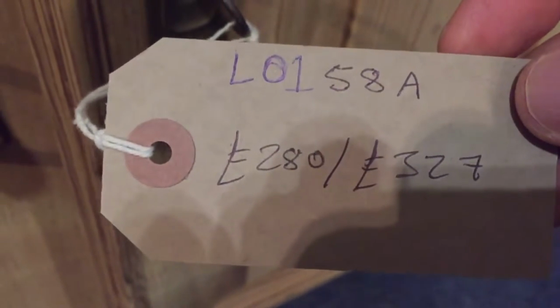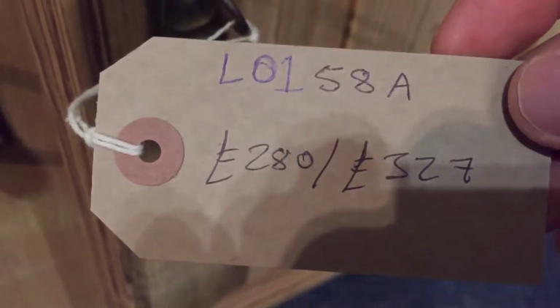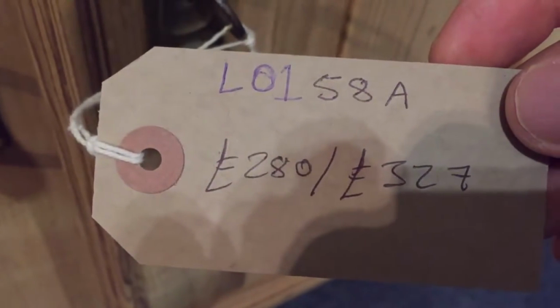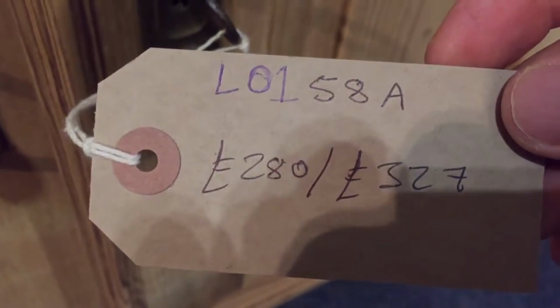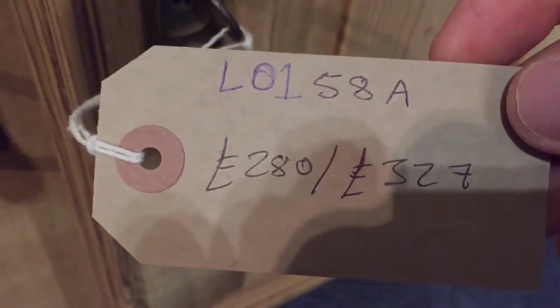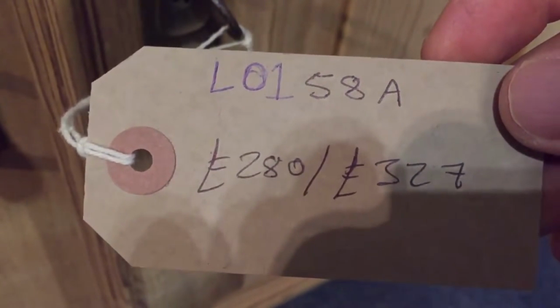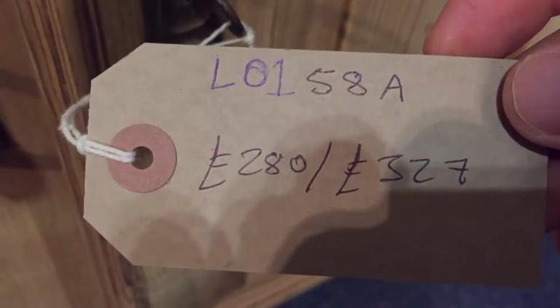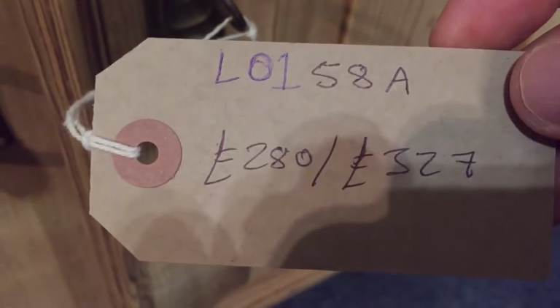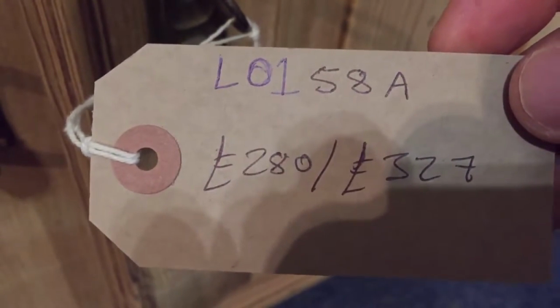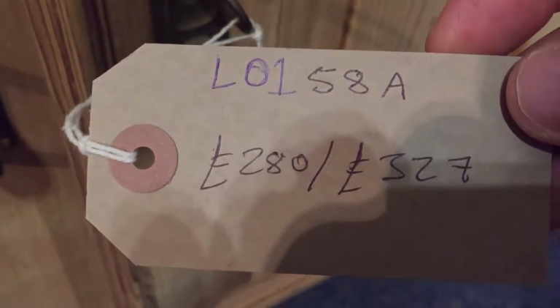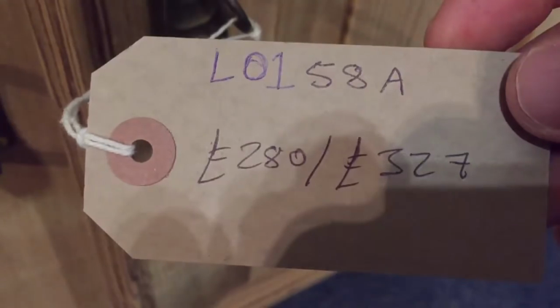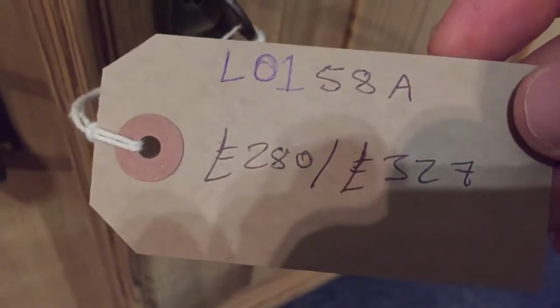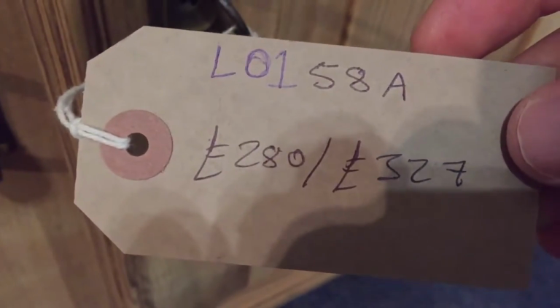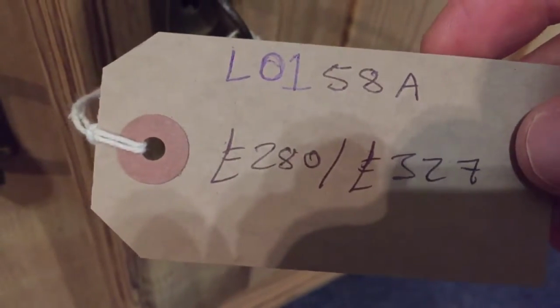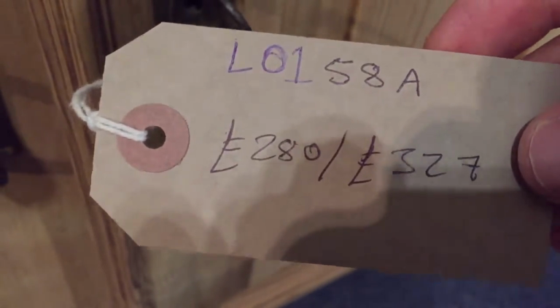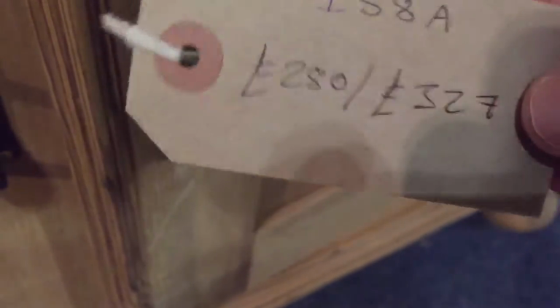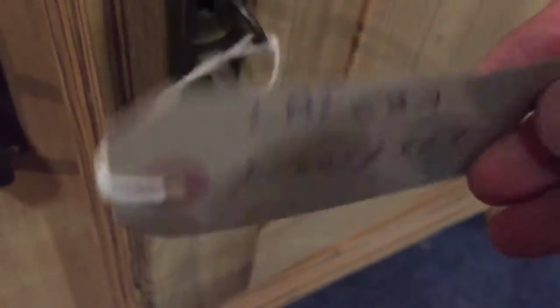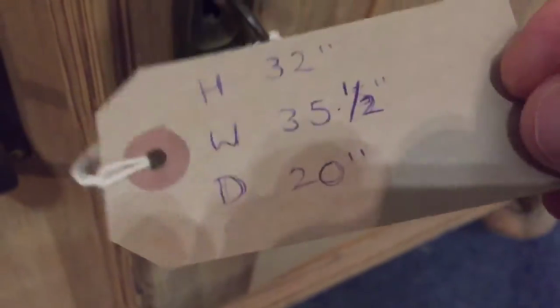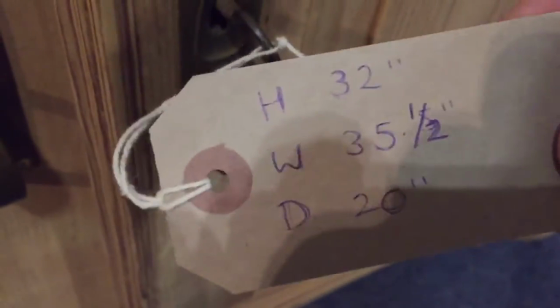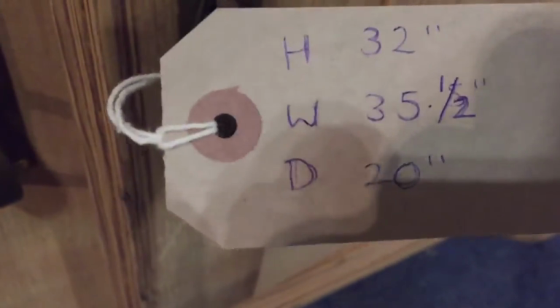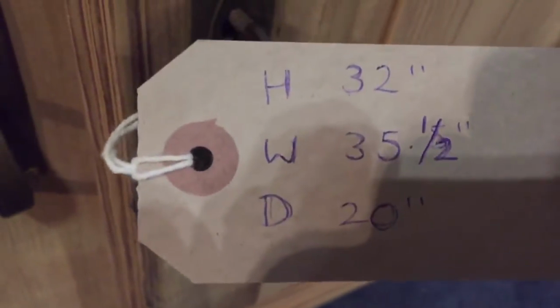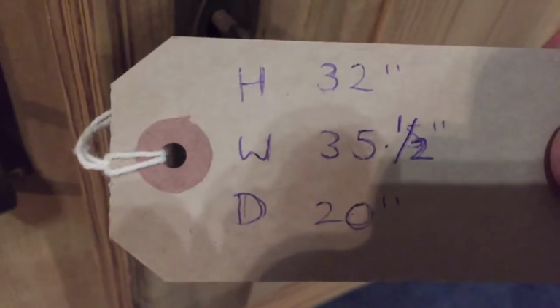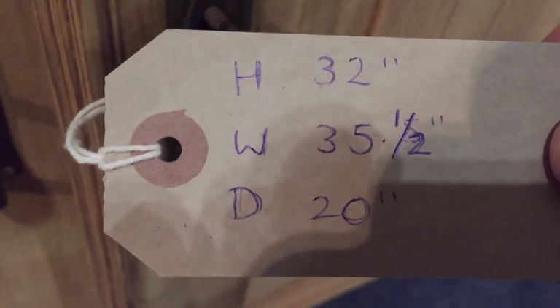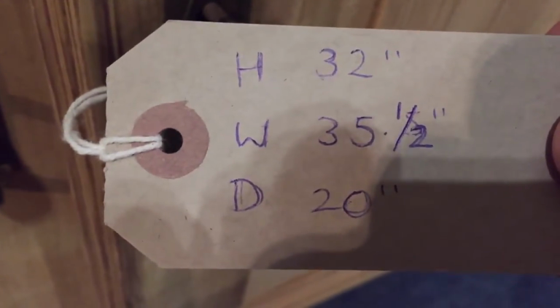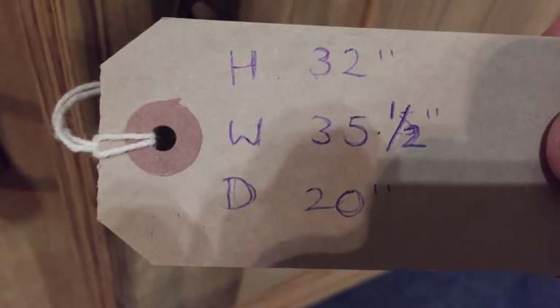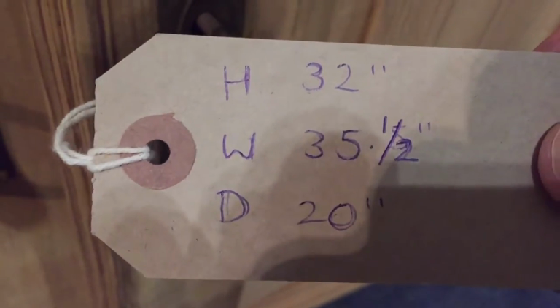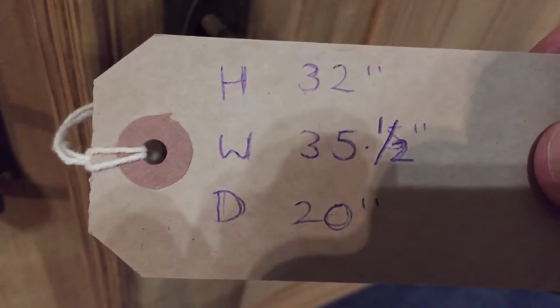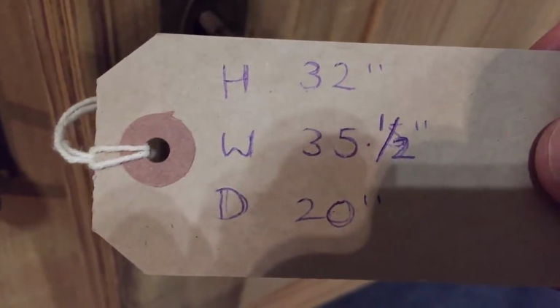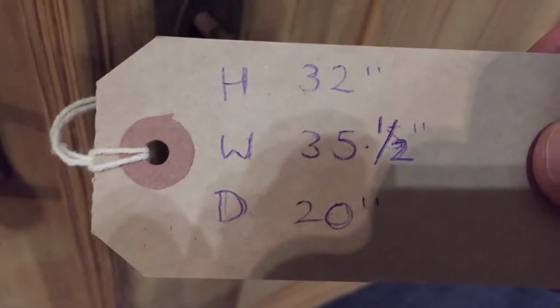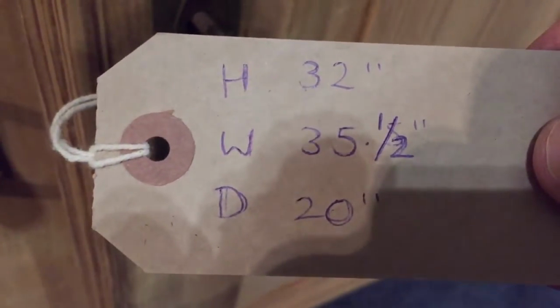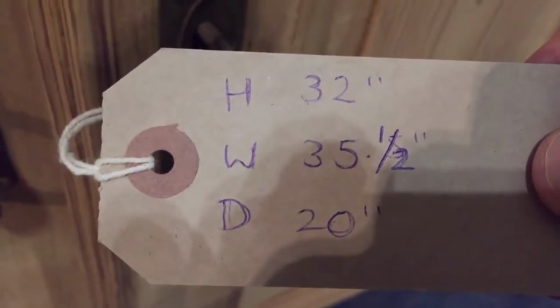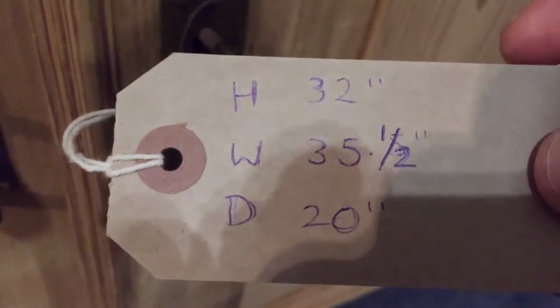That's if you wanted to buy it as it is. It's £327 if you'd like us to wax it for you. Height 32 inches, width 35 and a half inches, and depth 20 inches.